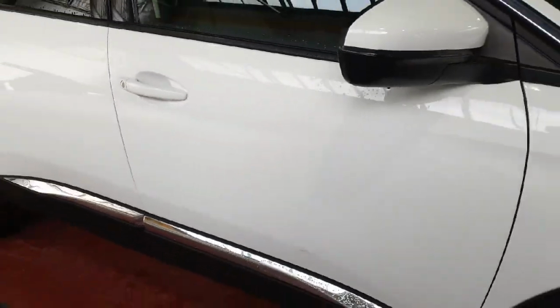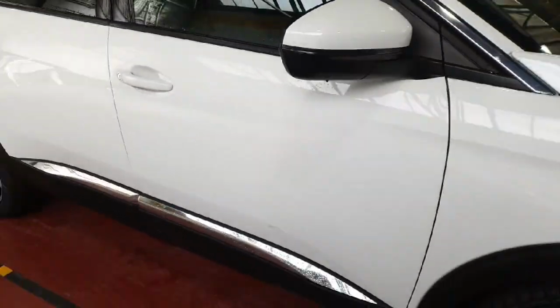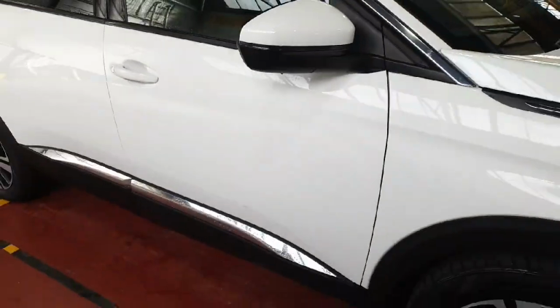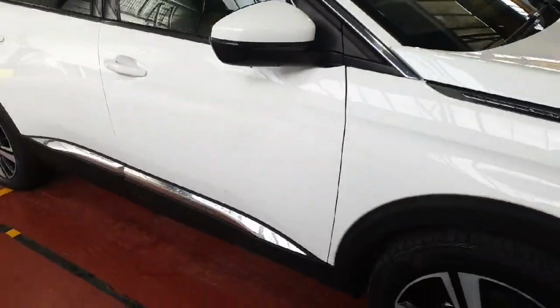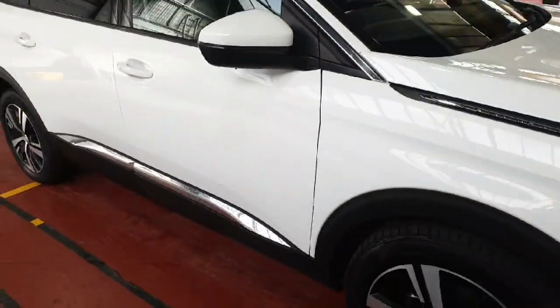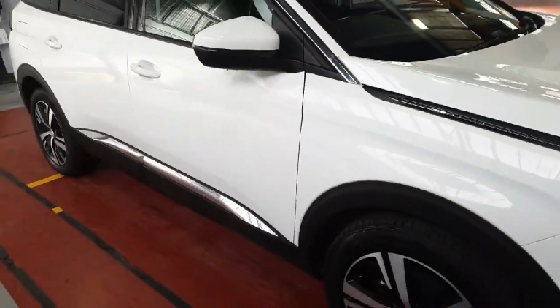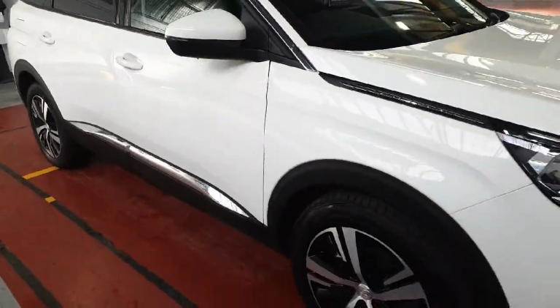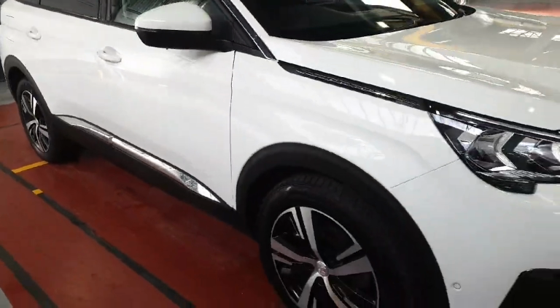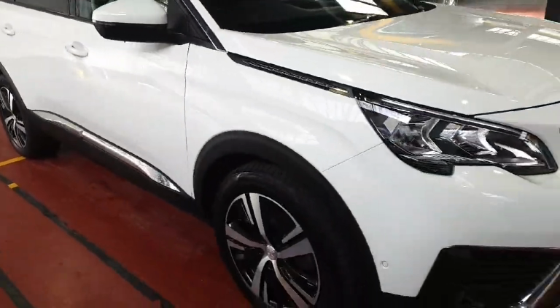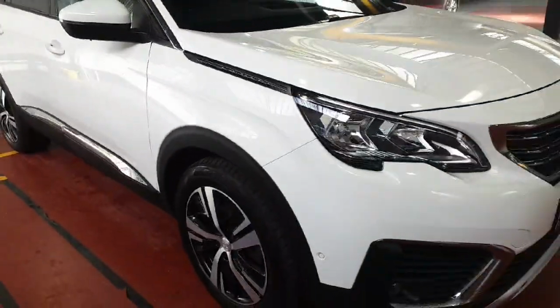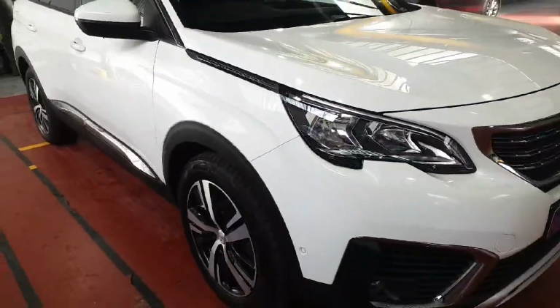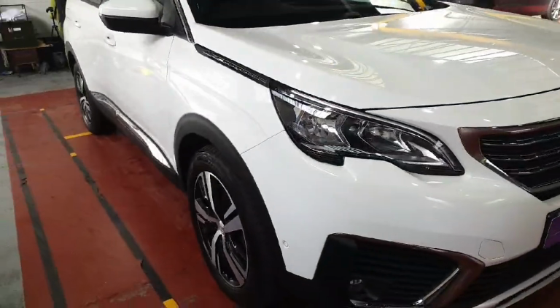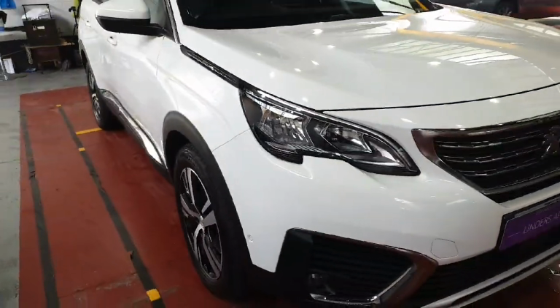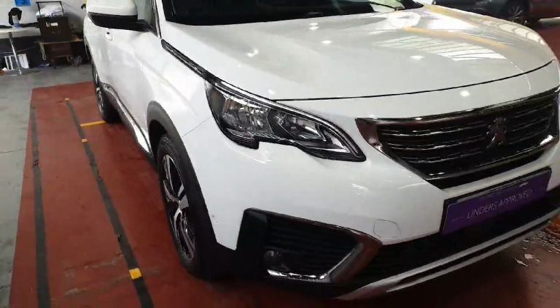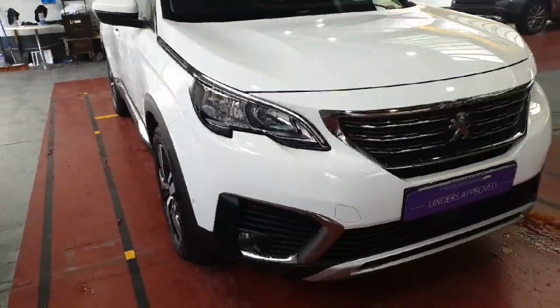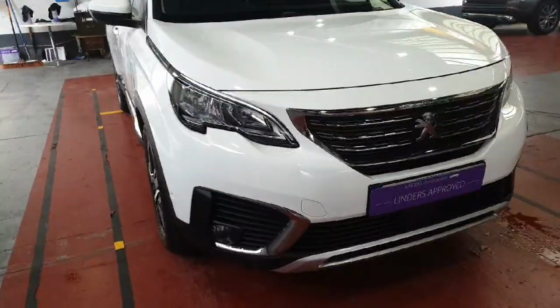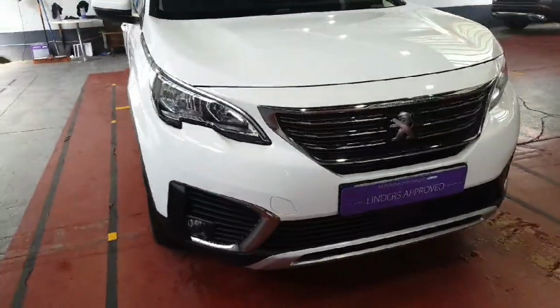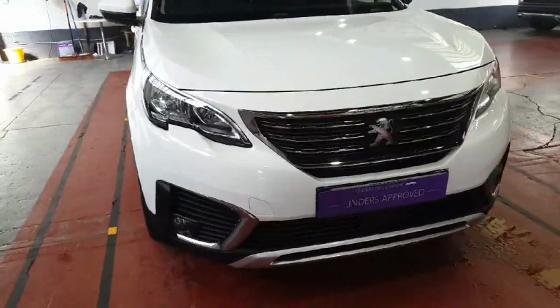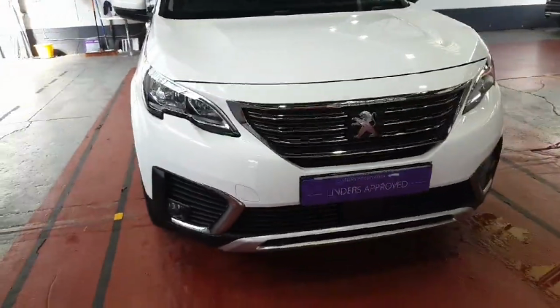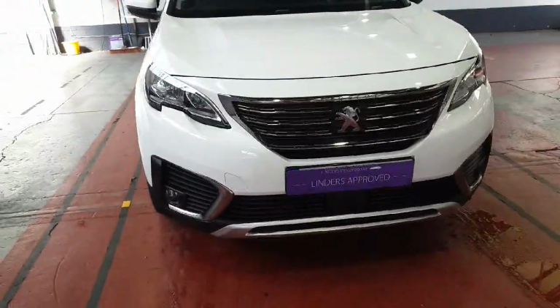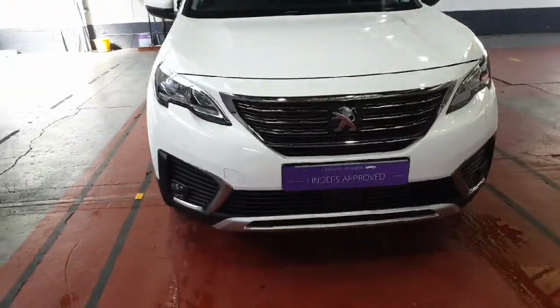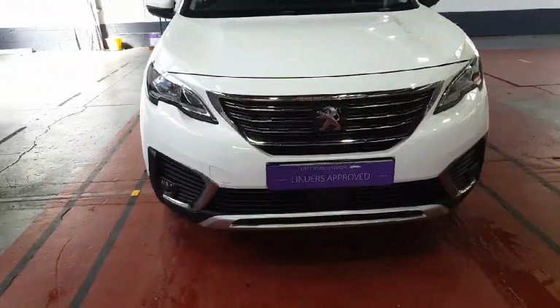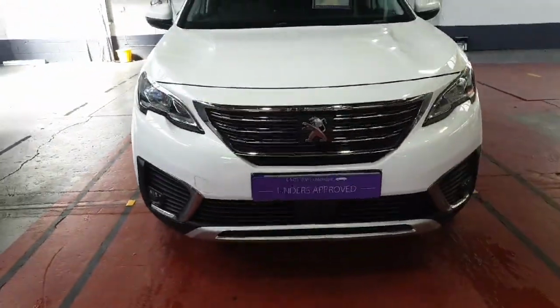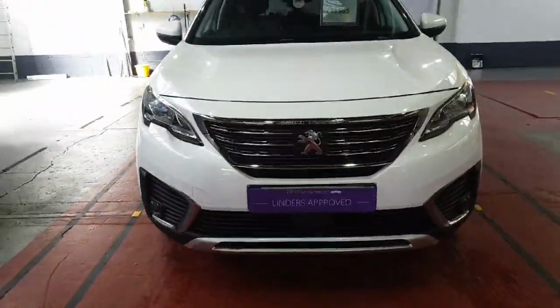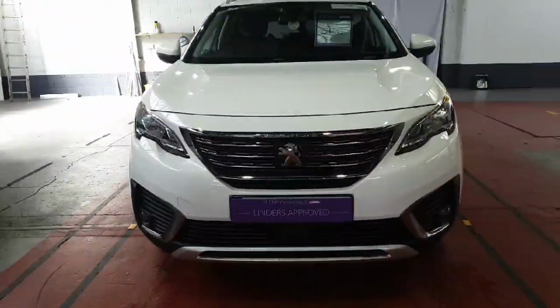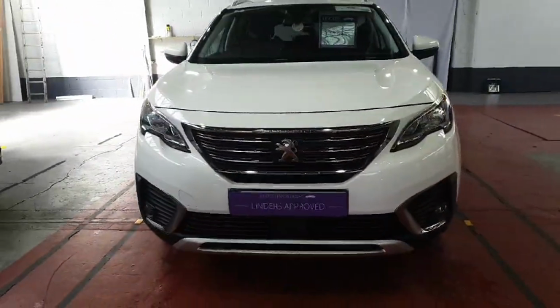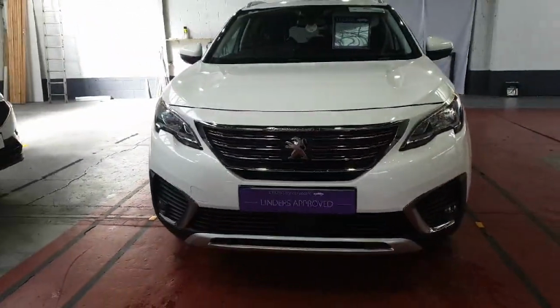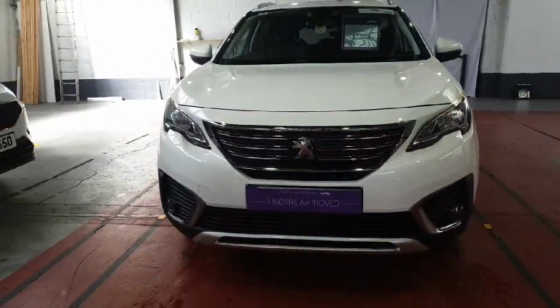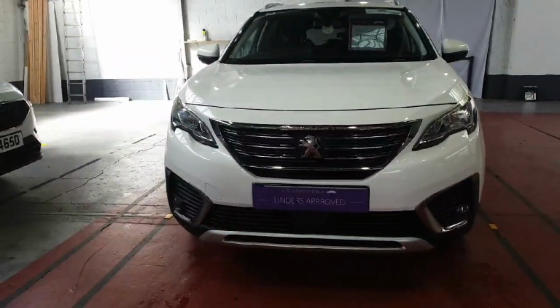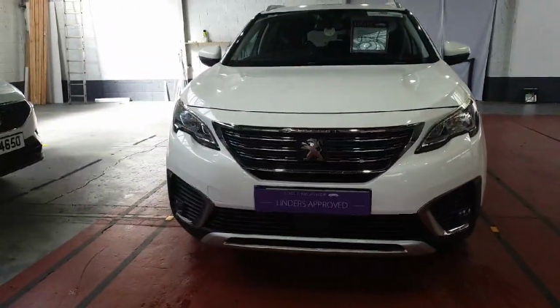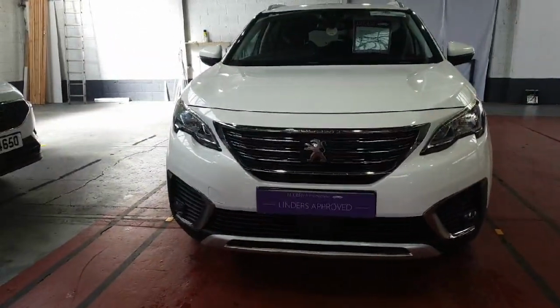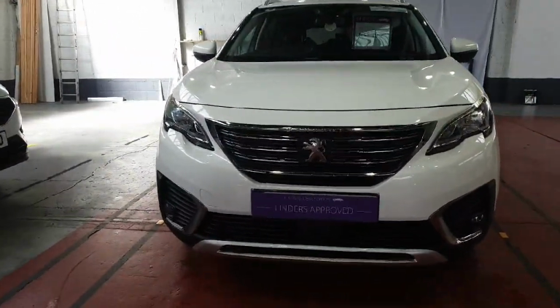If you are interested in this car or would like to make an inquiry, we accept all trade-ins. We have low finance rates available as well. Just give us a shout here at Chapel Lizard.